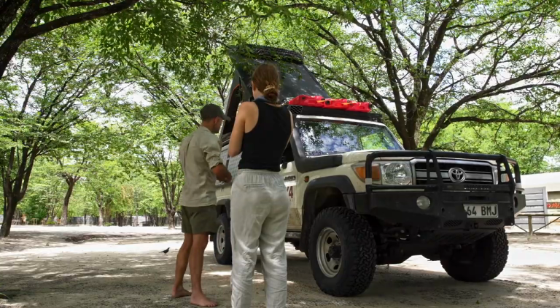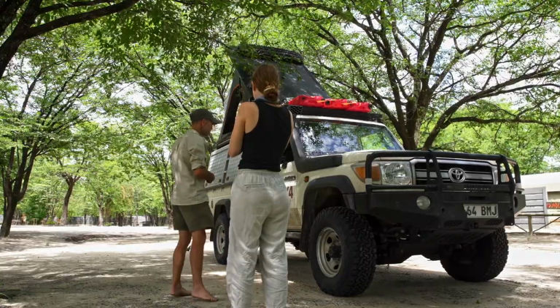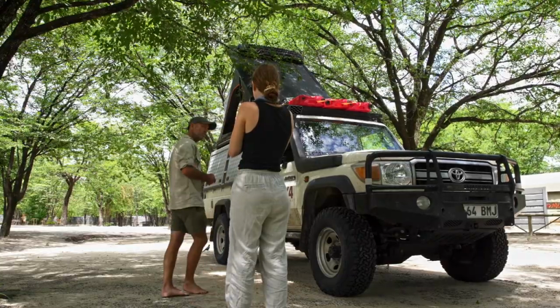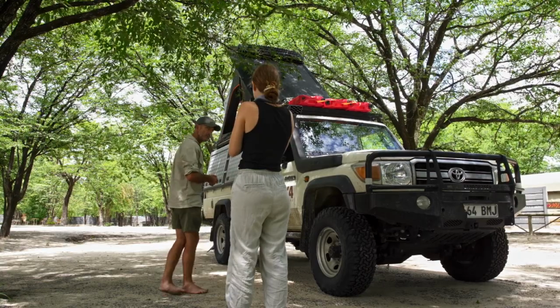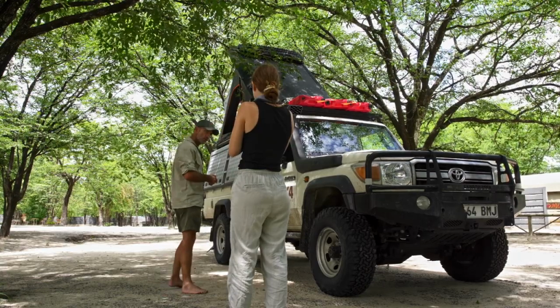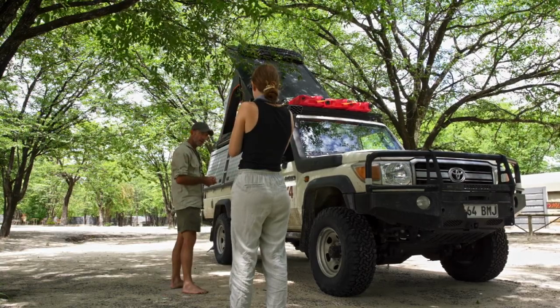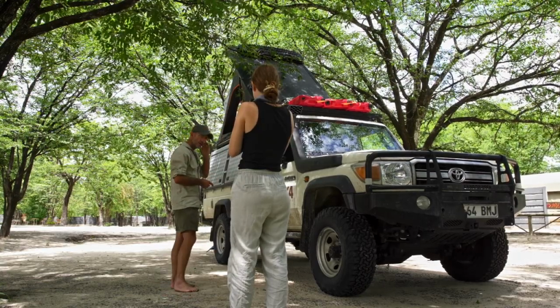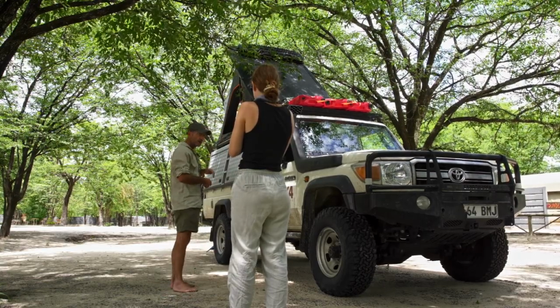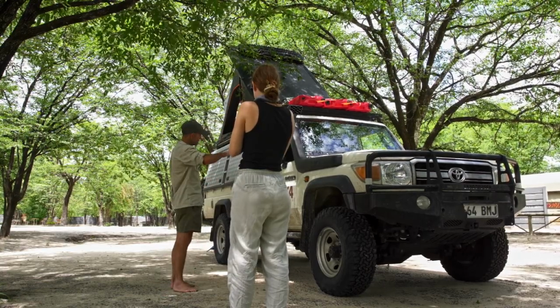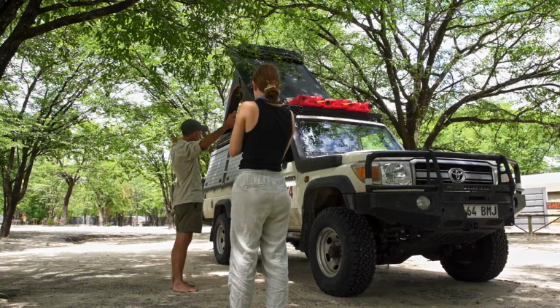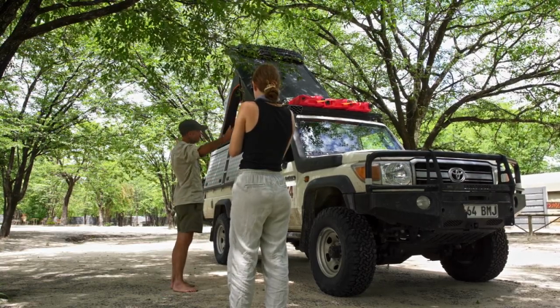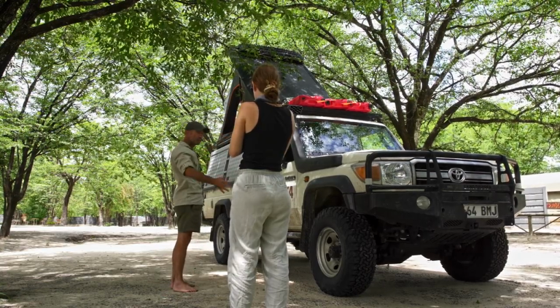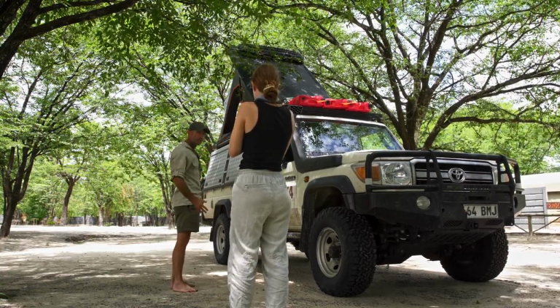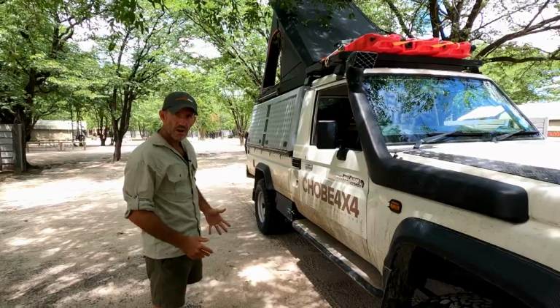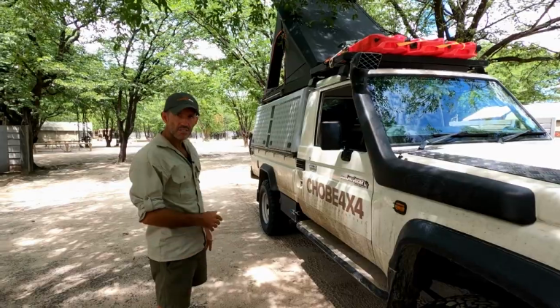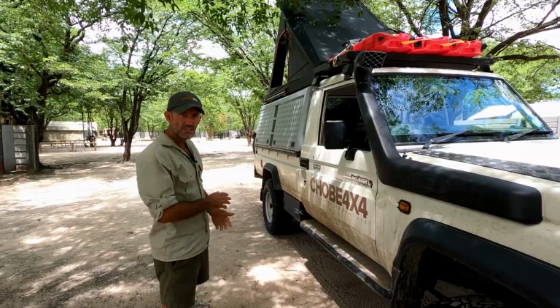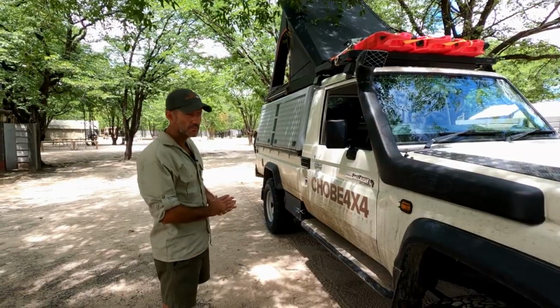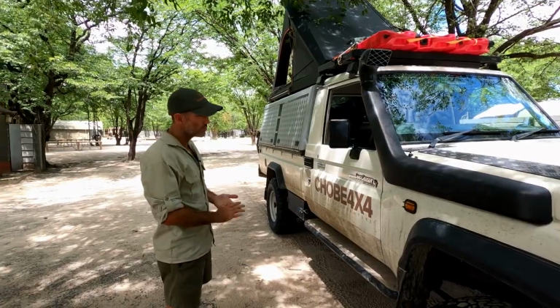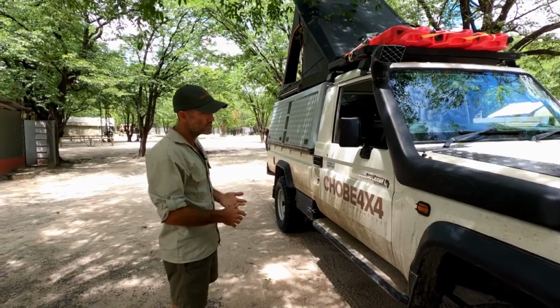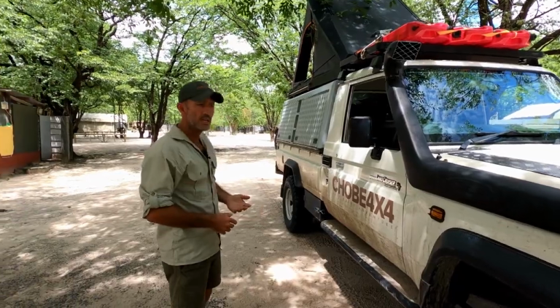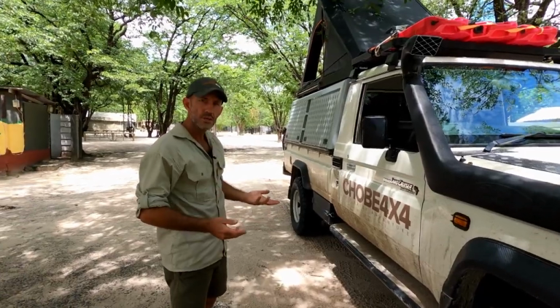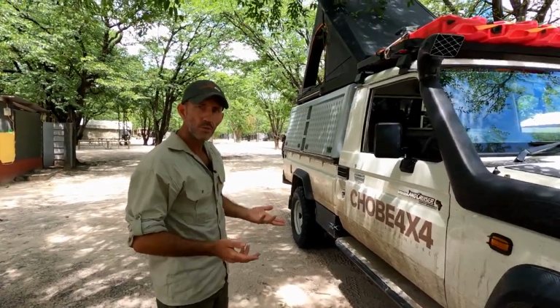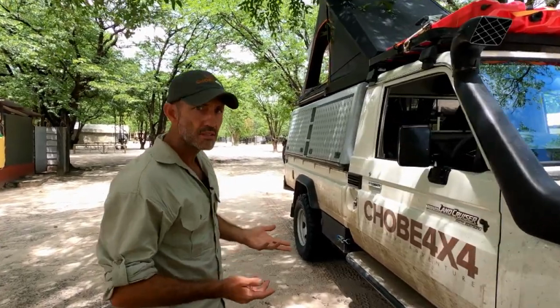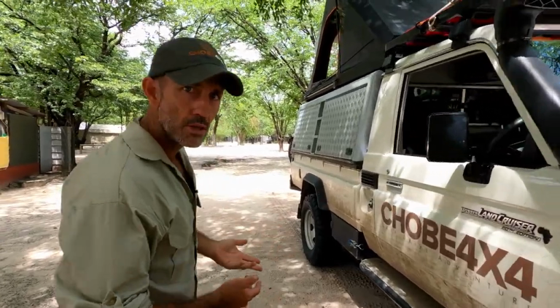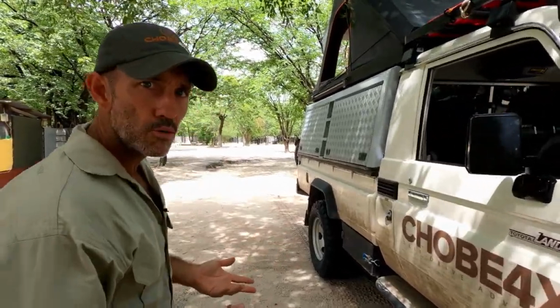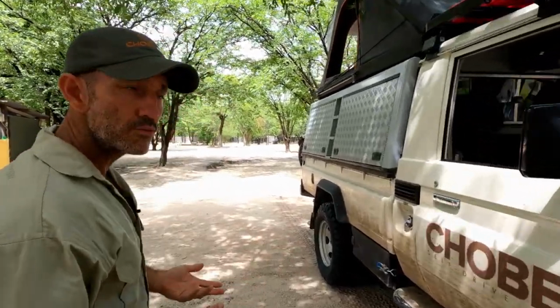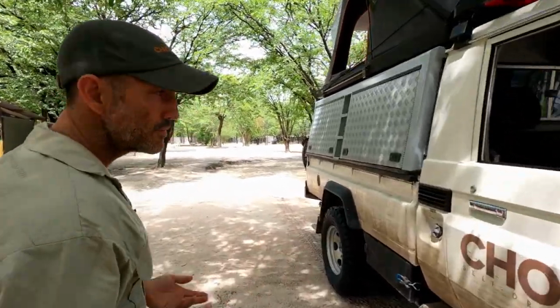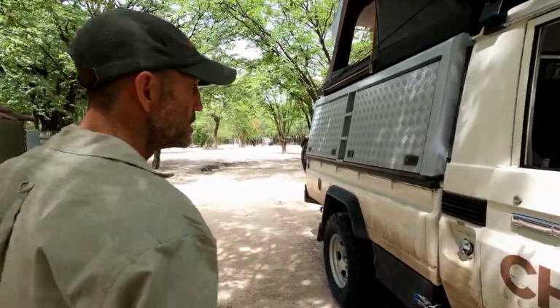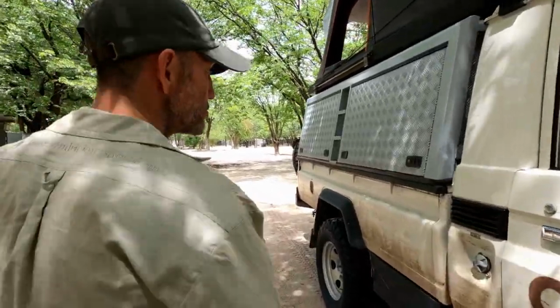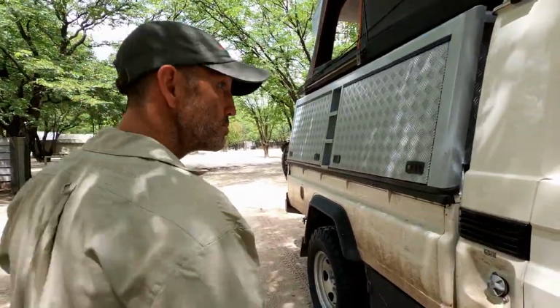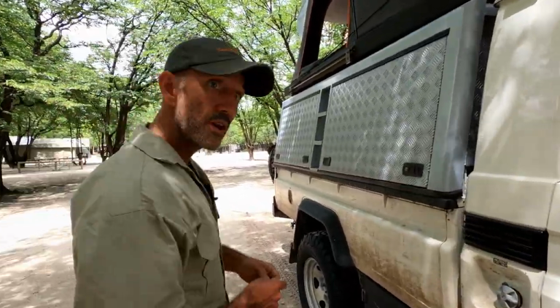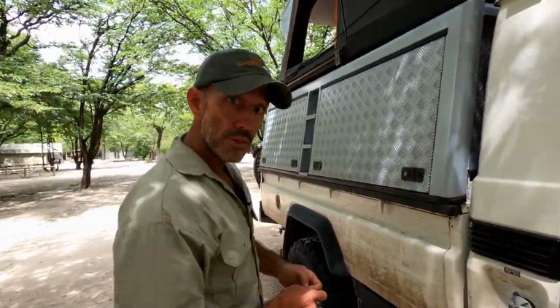Now we're going to have a little look around the vehicle — I think 'car' is an understatement for what it is — and show you all the things that Chobe 4x4 will give you should you choose to travel with them.